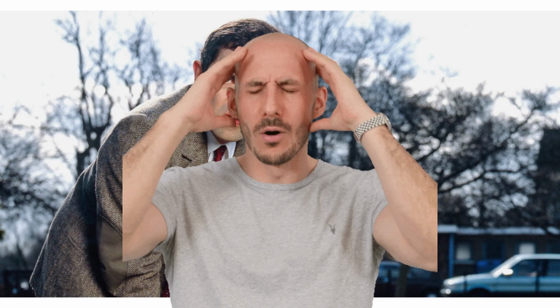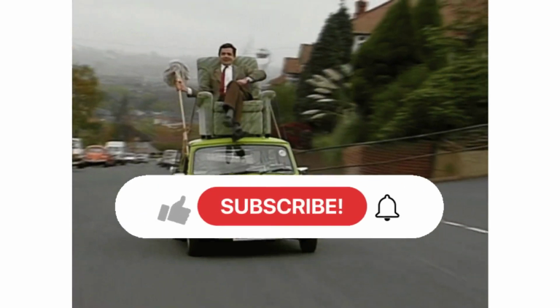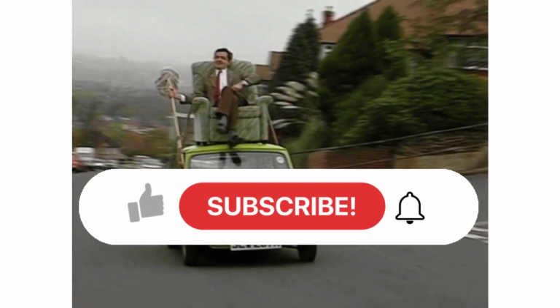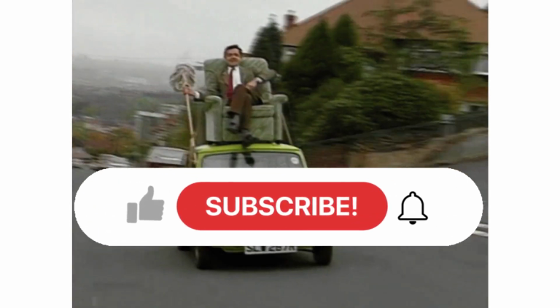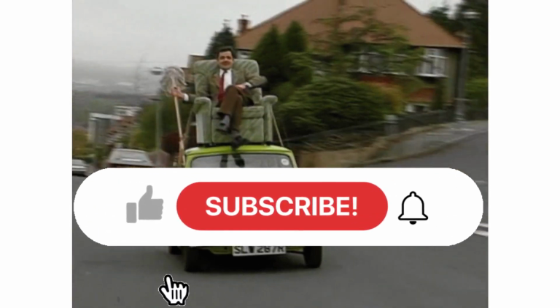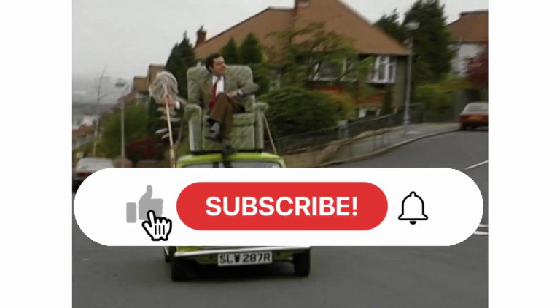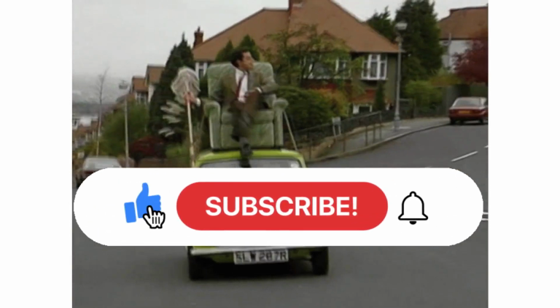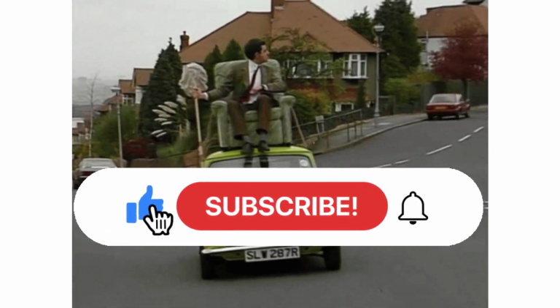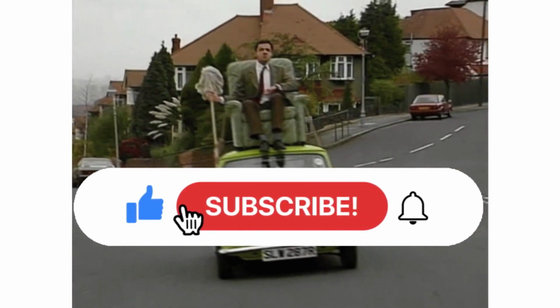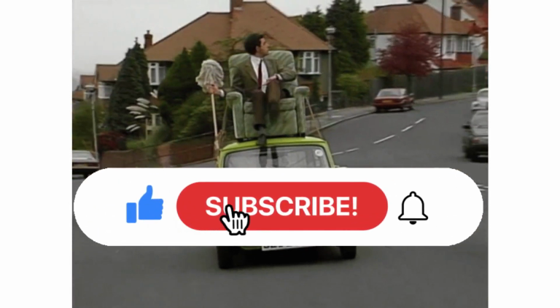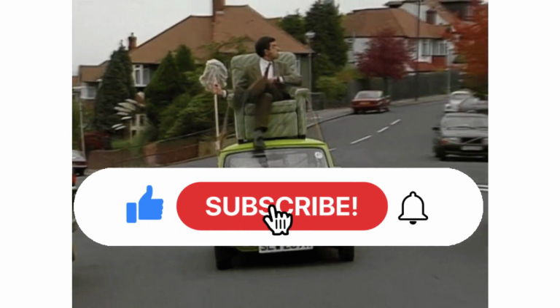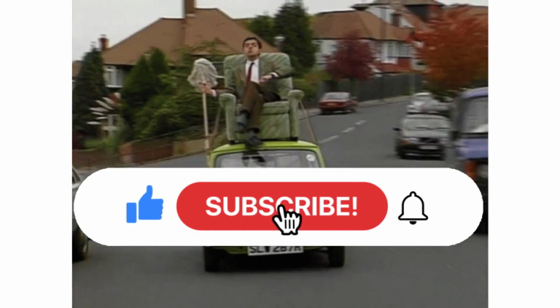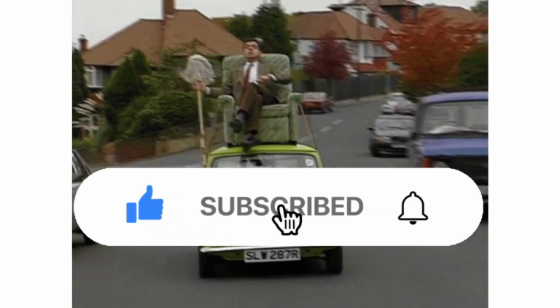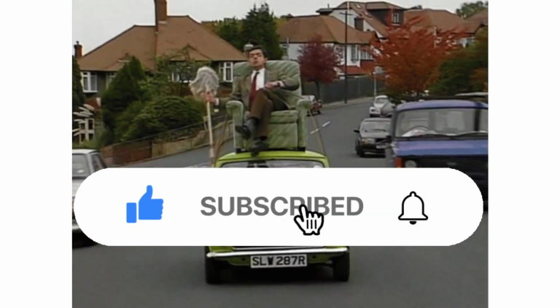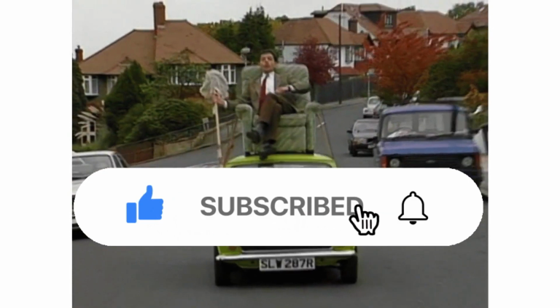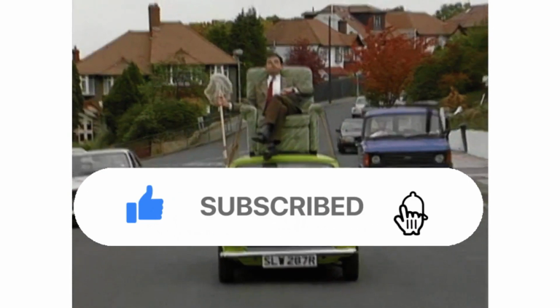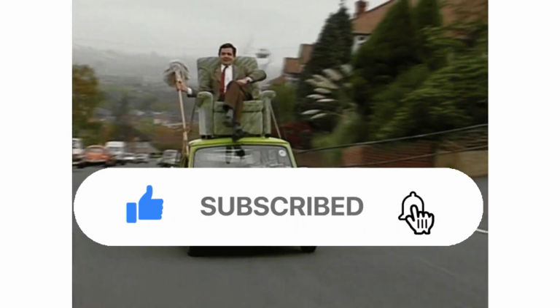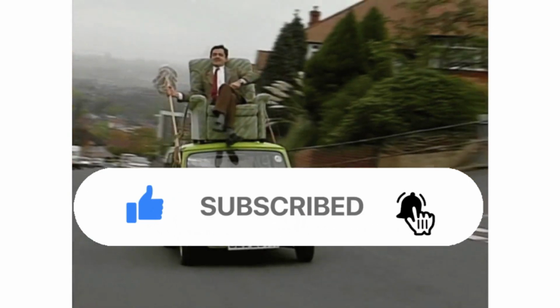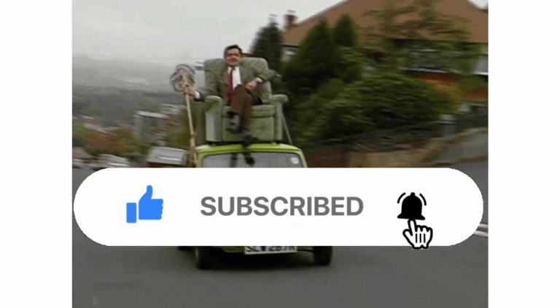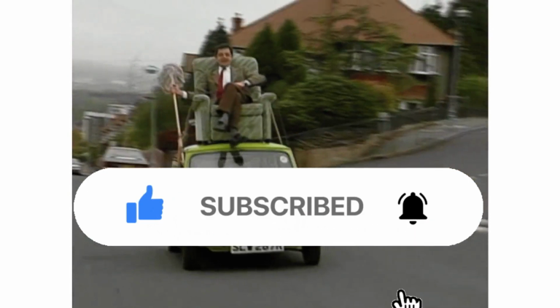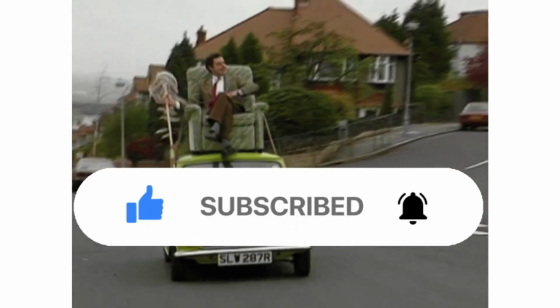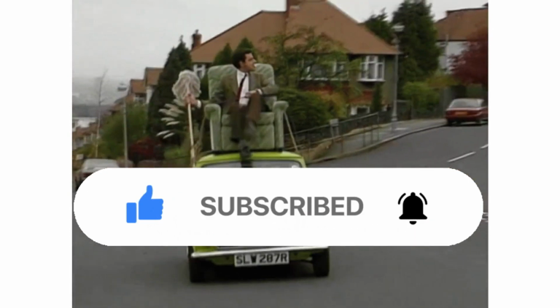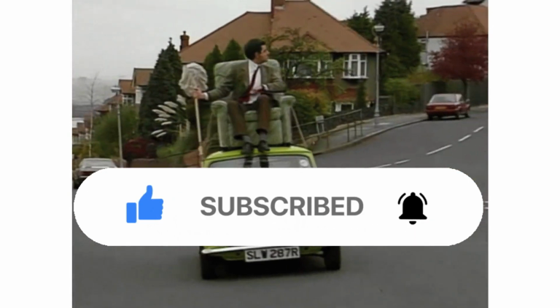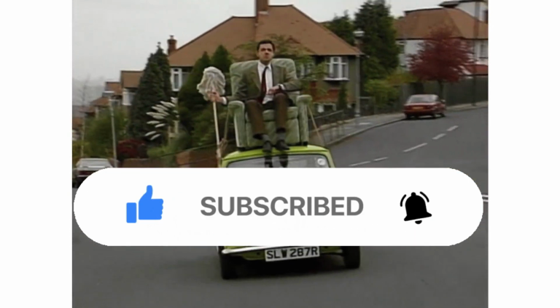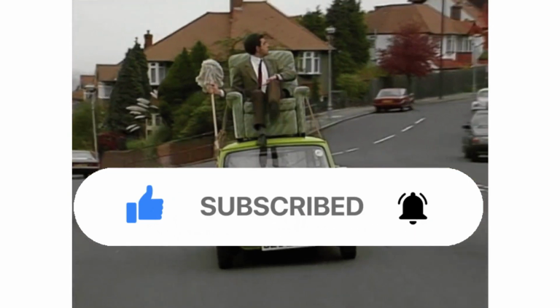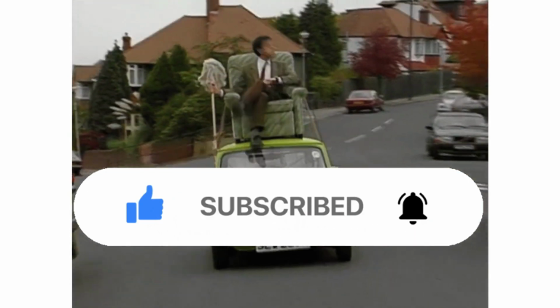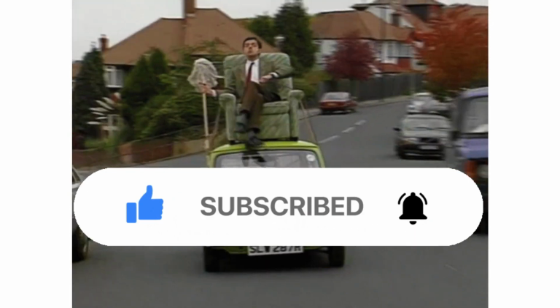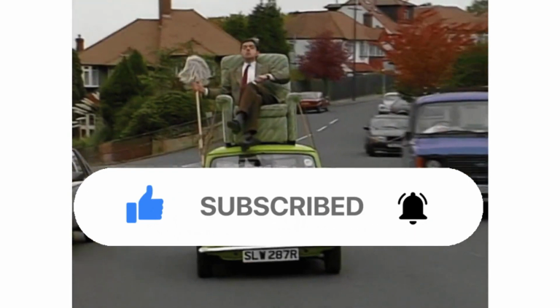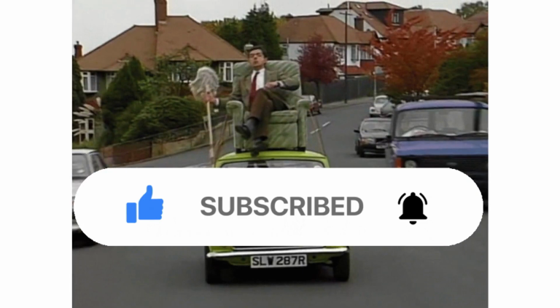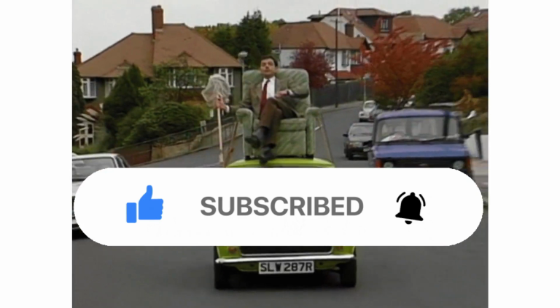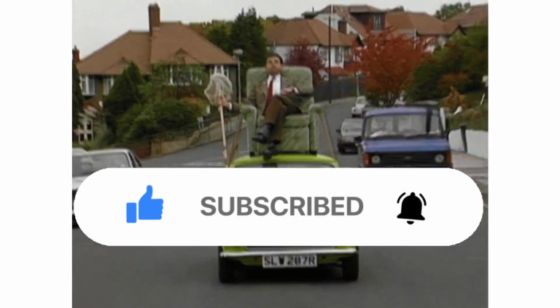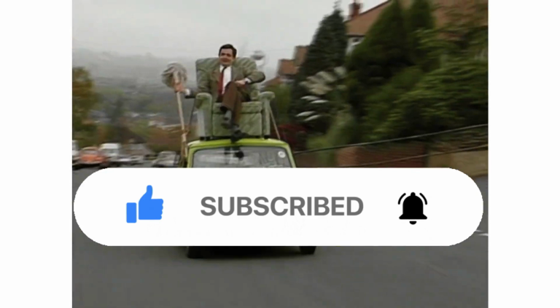He has fantastic car wash strategies. However, he will only share his strategies with his fans. If you're a fan, hit that like button.